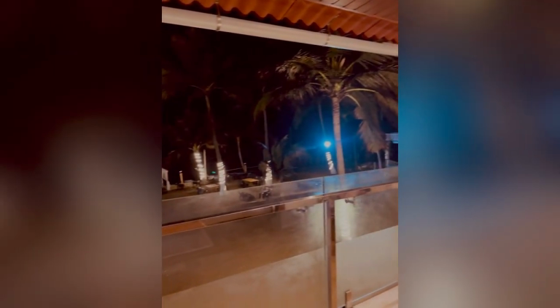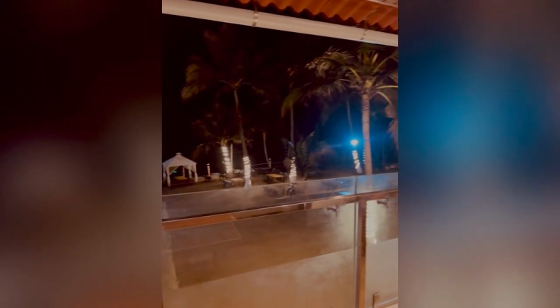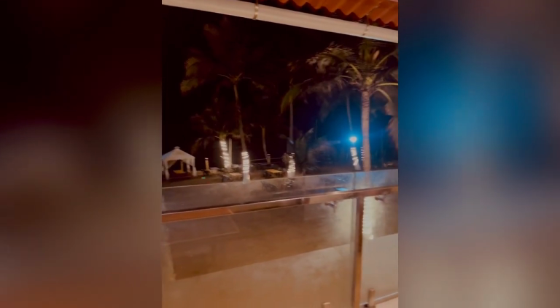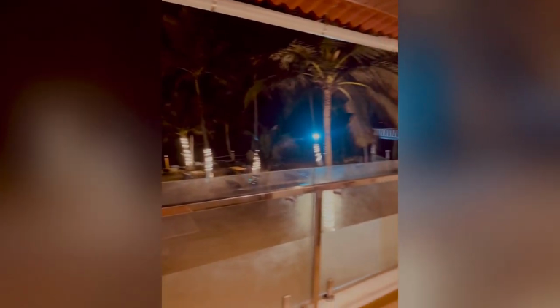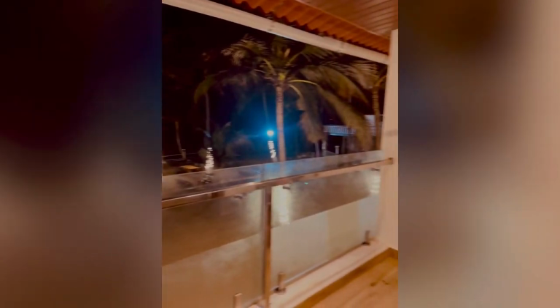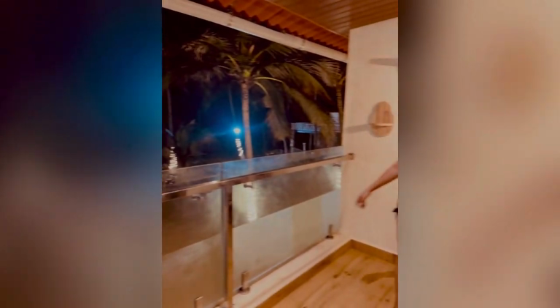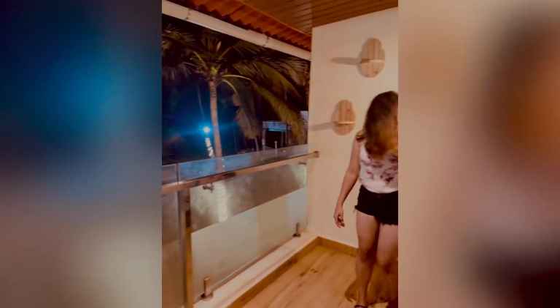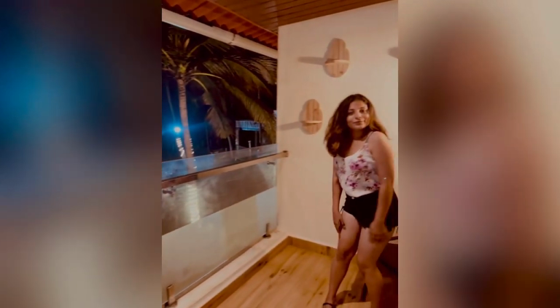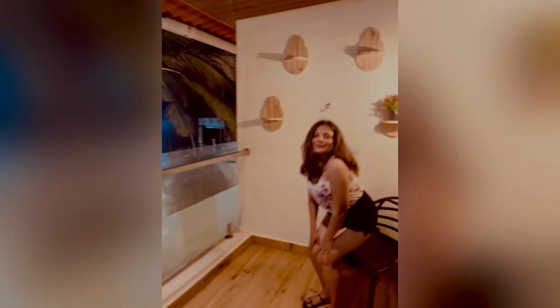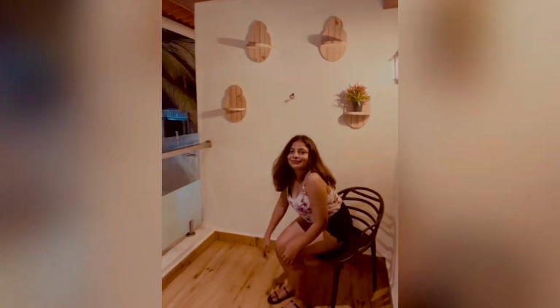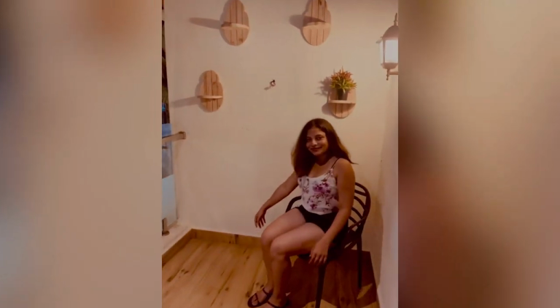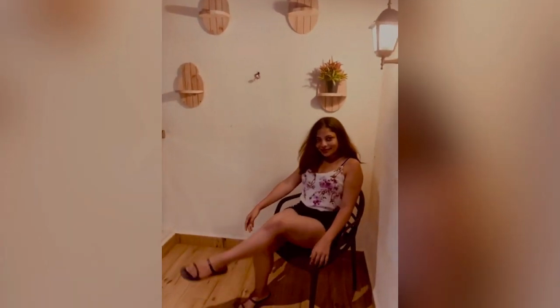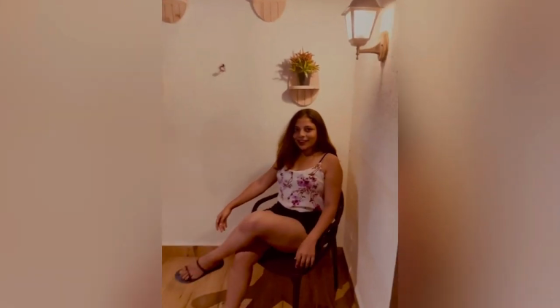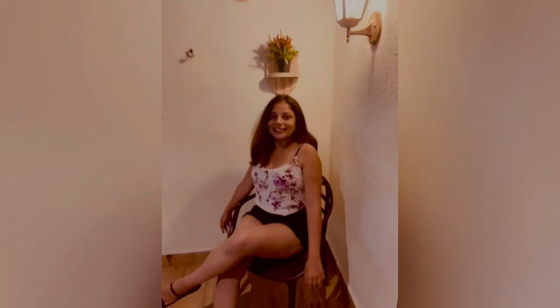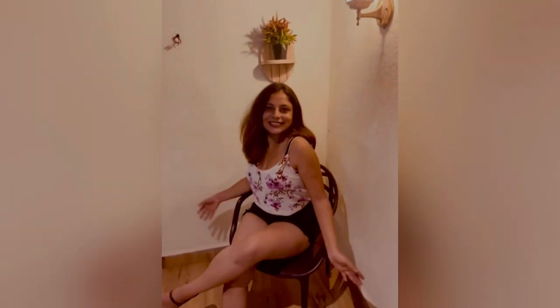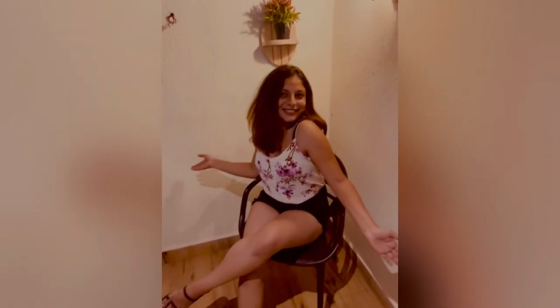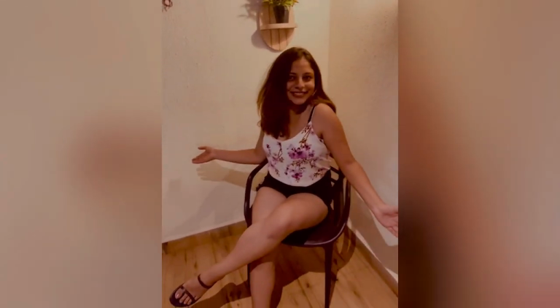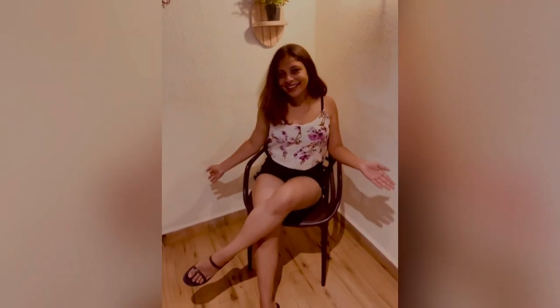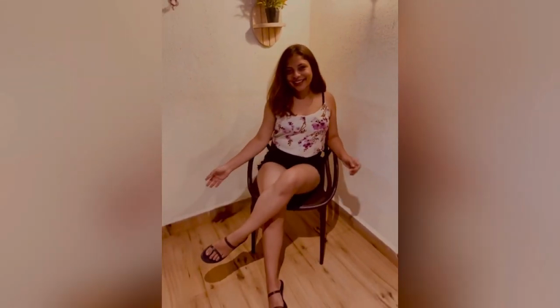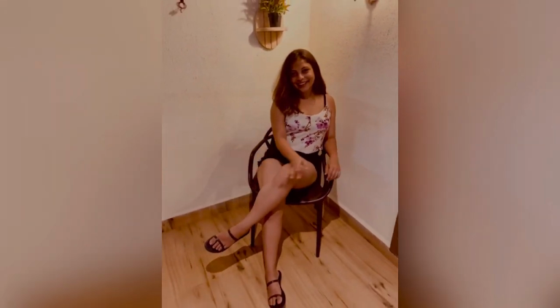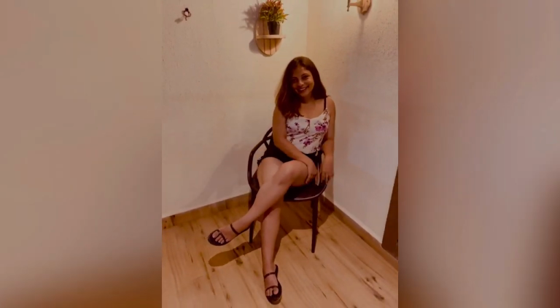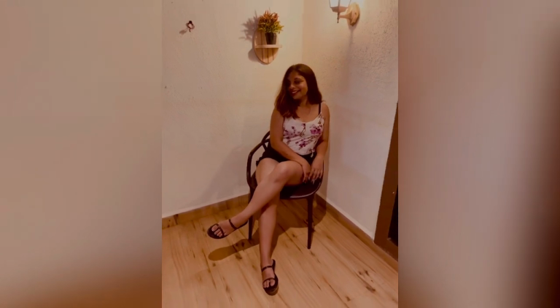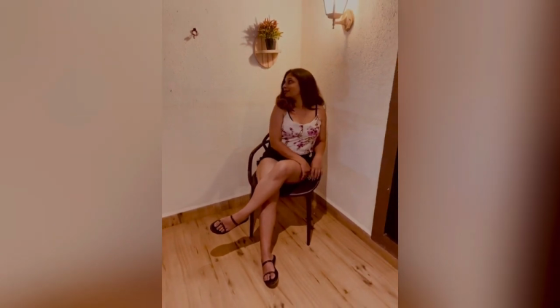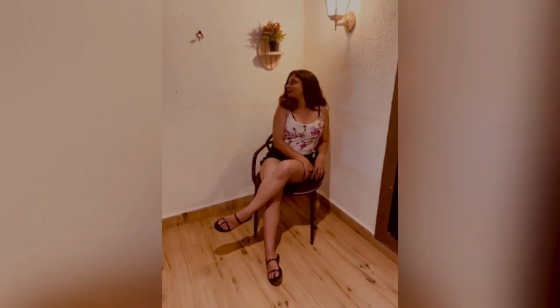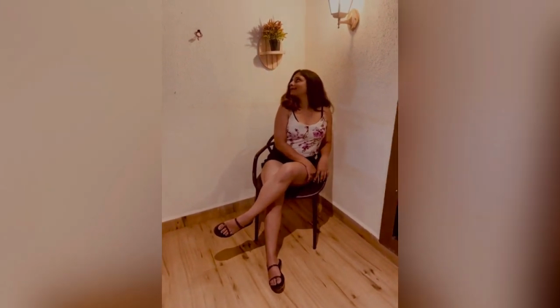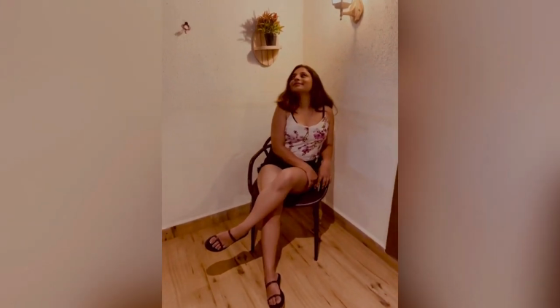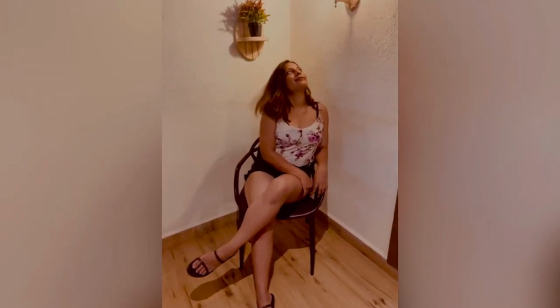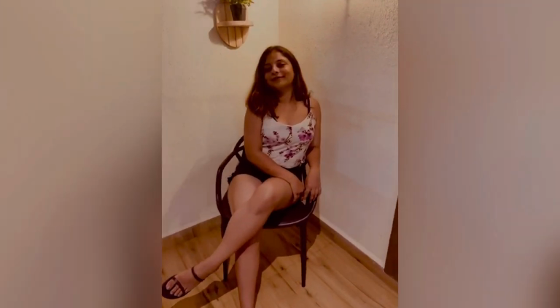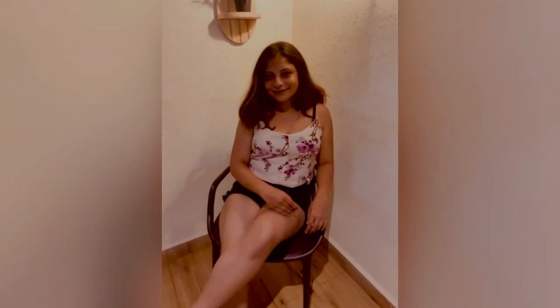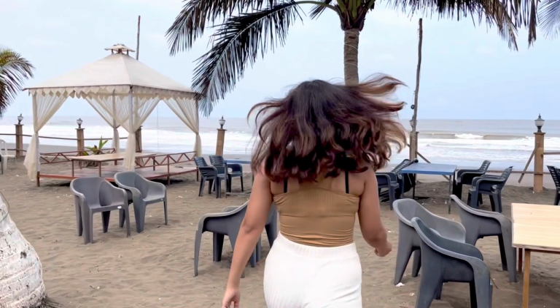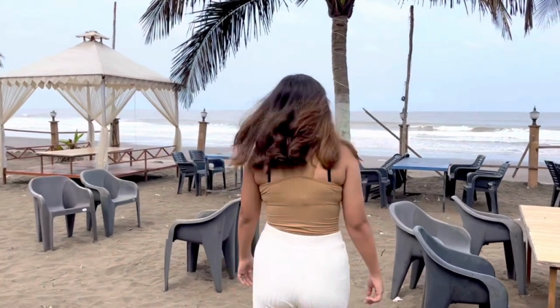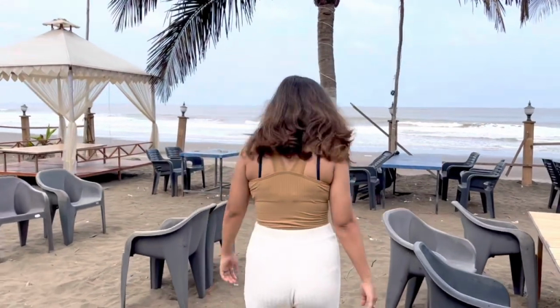The spot in the corner is super cool to take some nice pictures. There are a lot of cute and aesthetic spots here where you can take some nice shots.